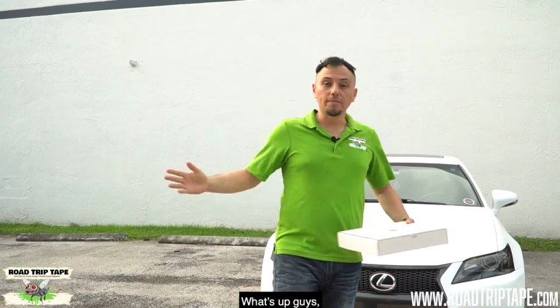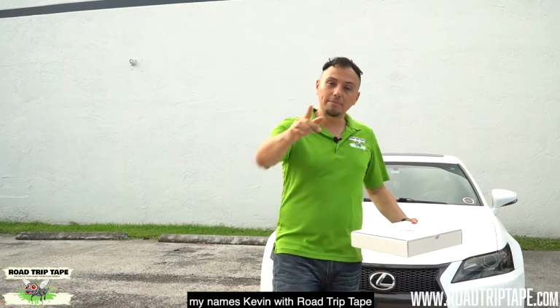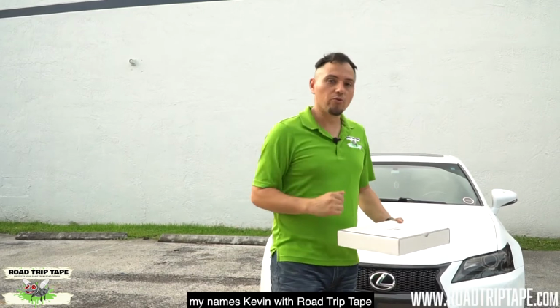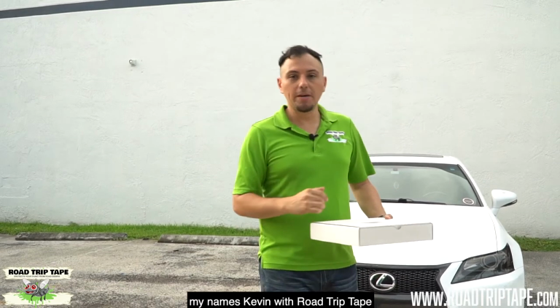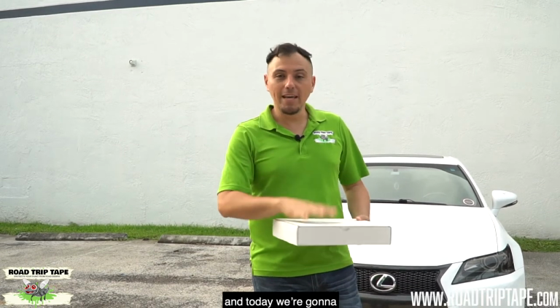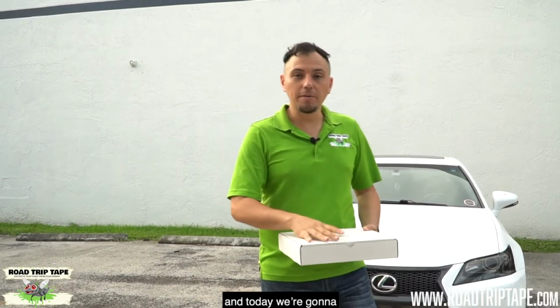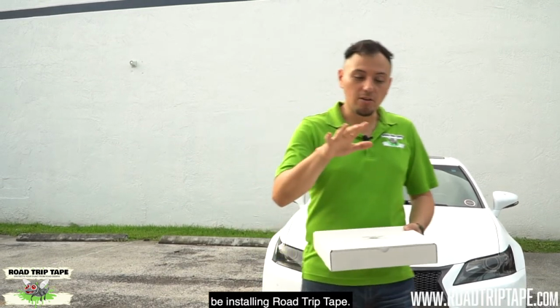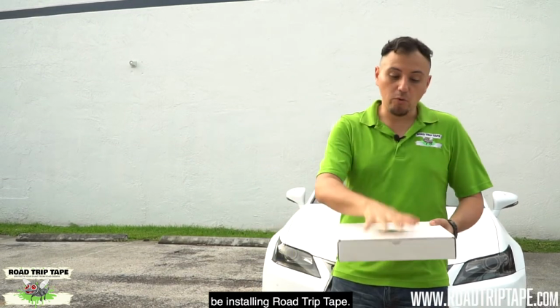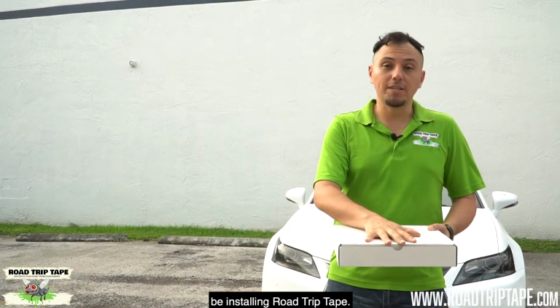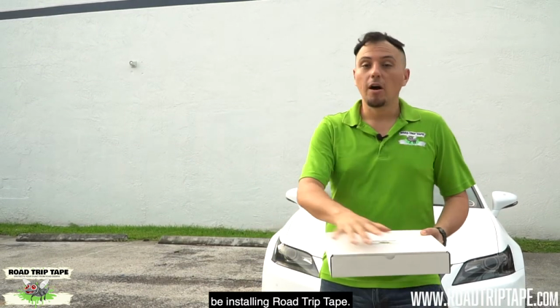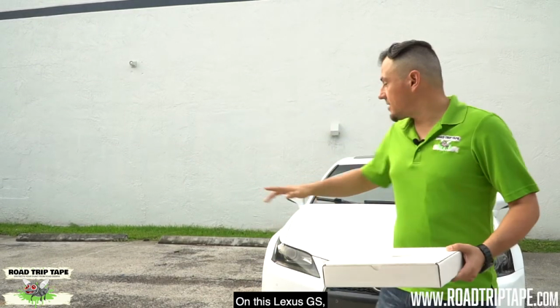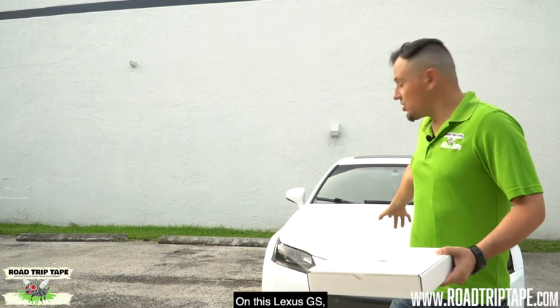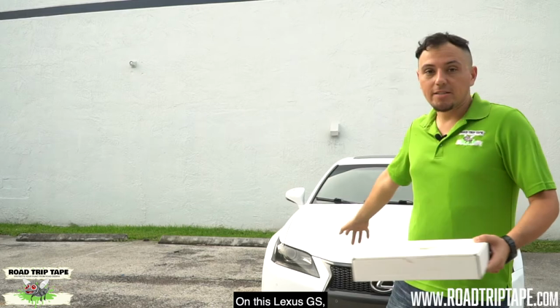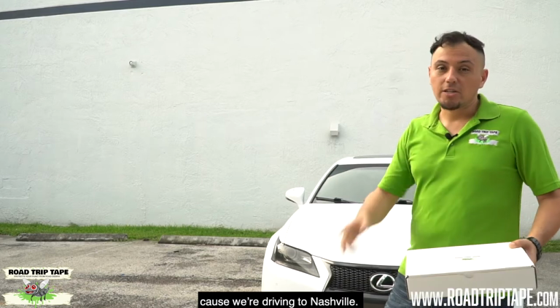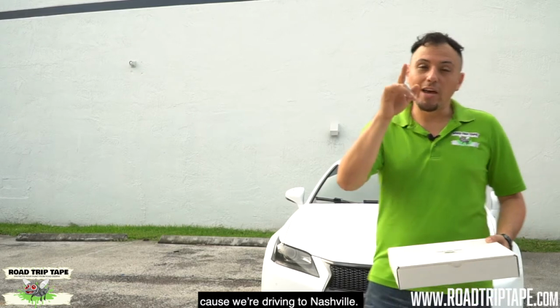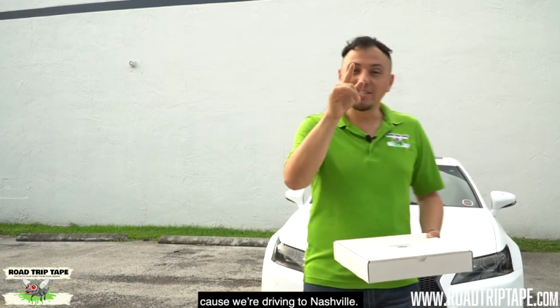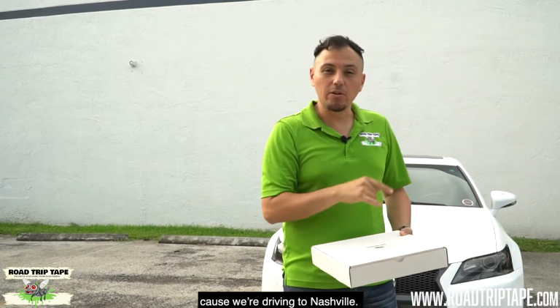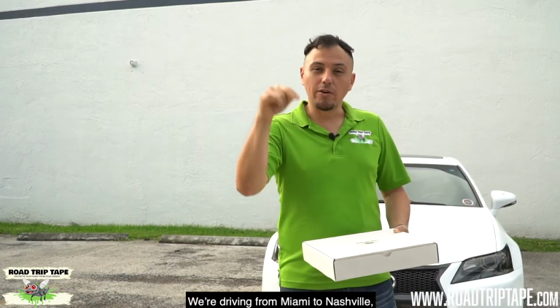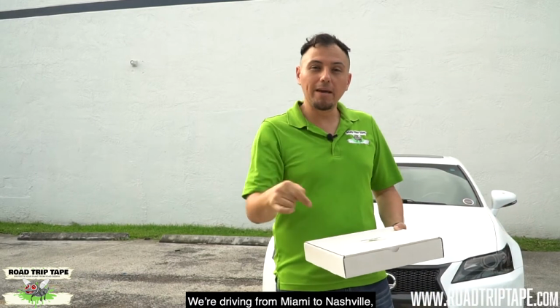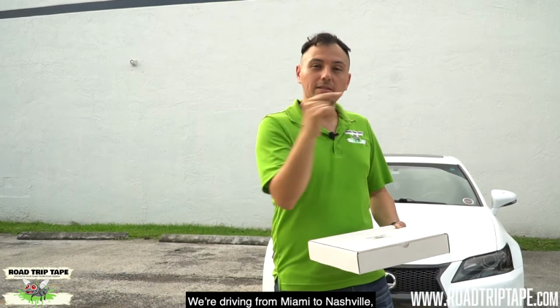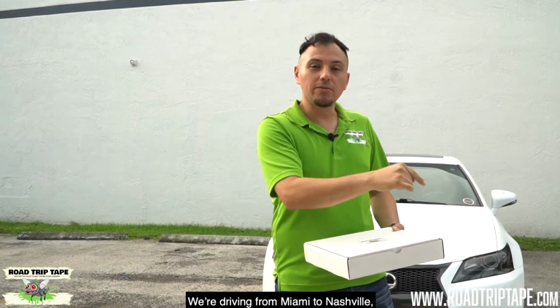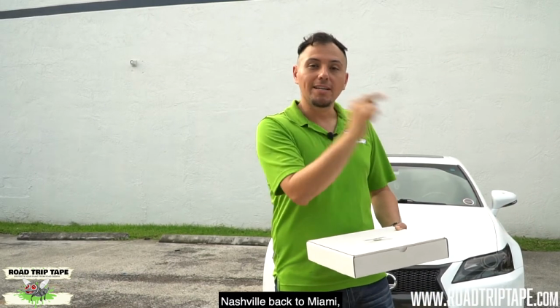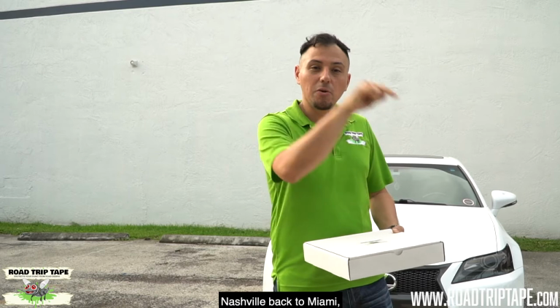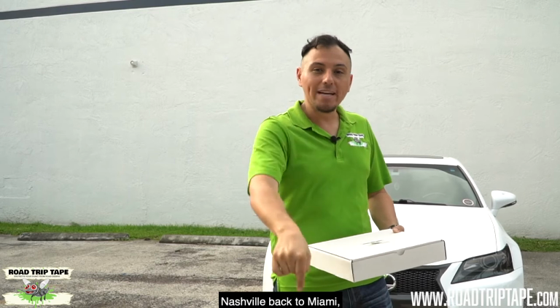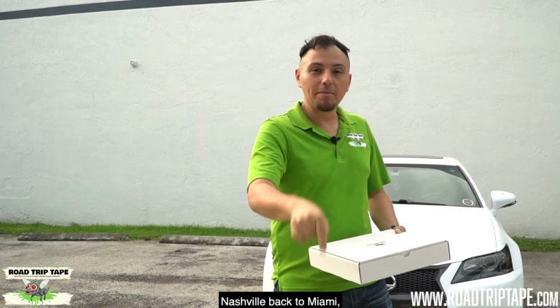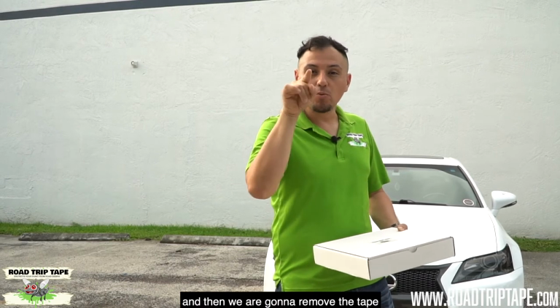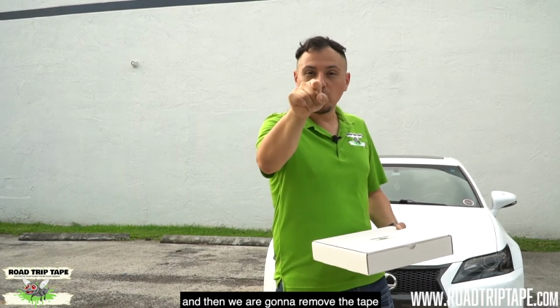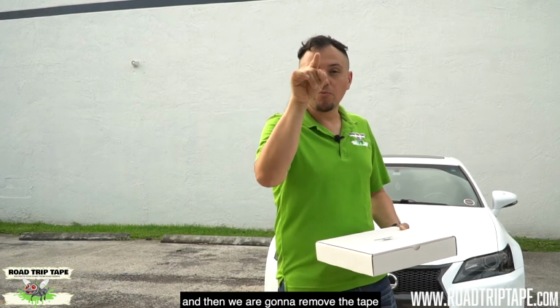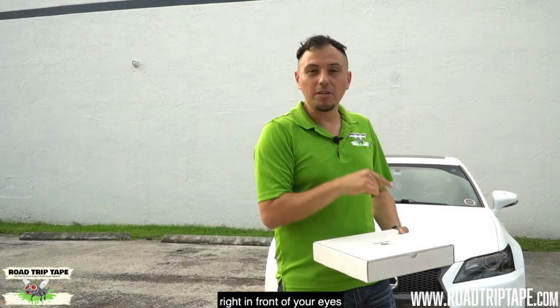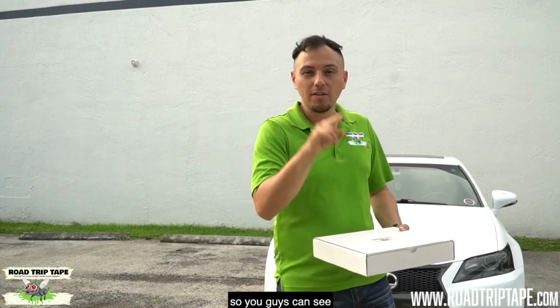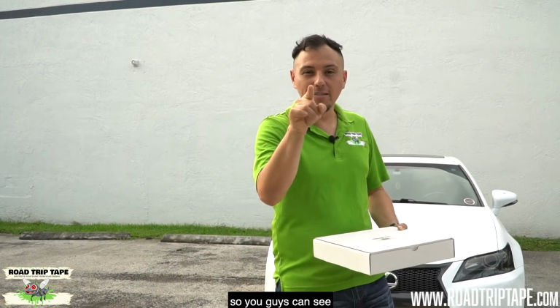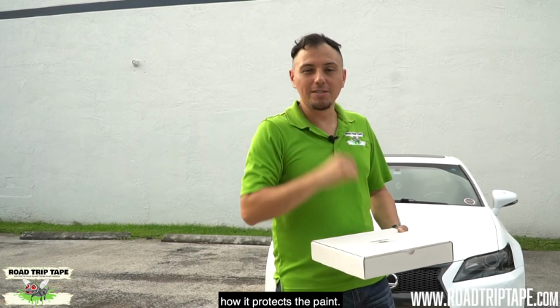What's up guys, my name is Kevin with Road Trip Tape and today we're gonna be installing Road Trip Tape on this Lexus GS. We're driving from Miami to Nashville and back to Miami, and then we're gonna remove the tape right in front of your eyes so you guys can see how it protects the paint.